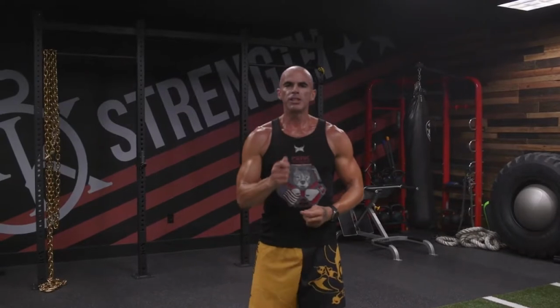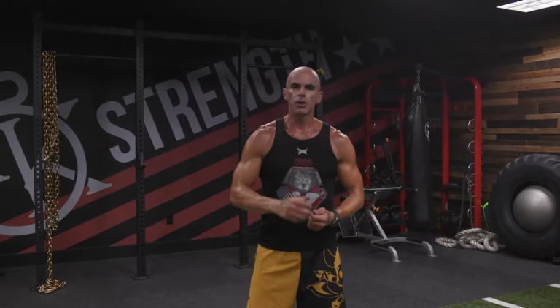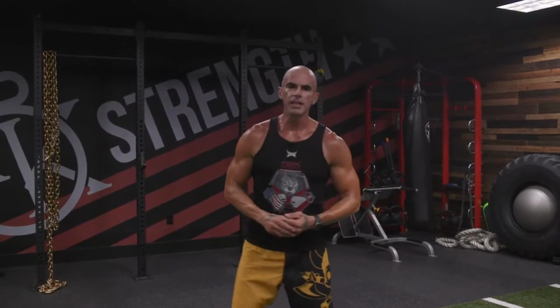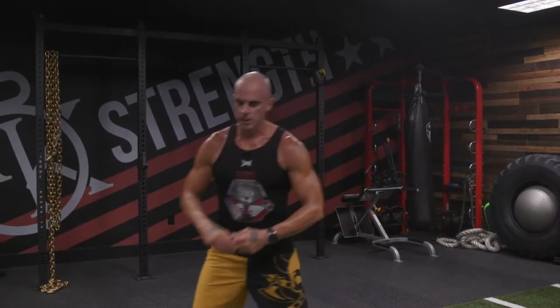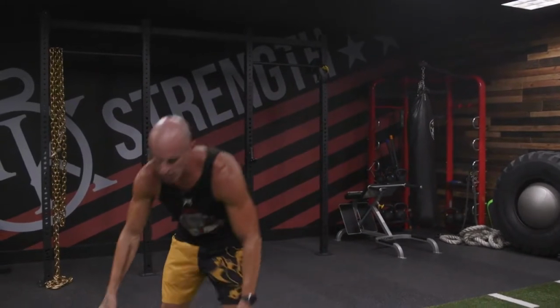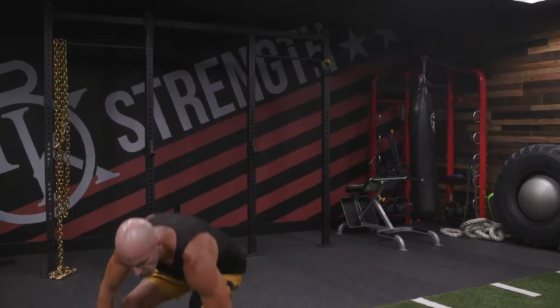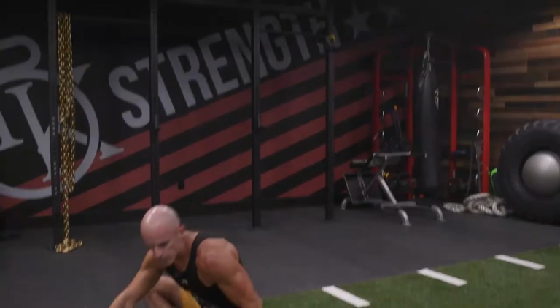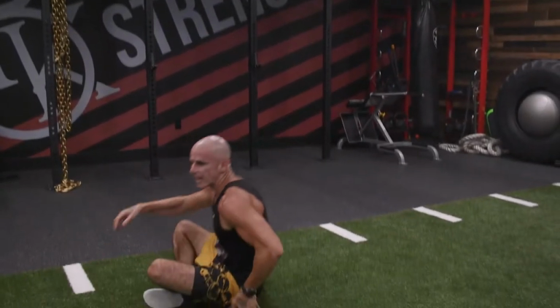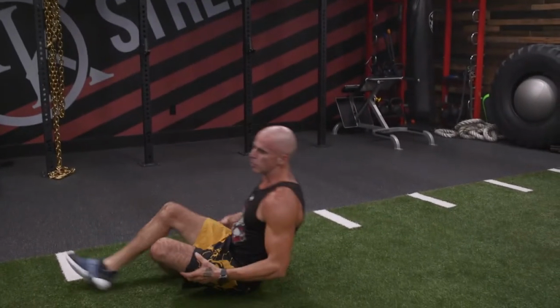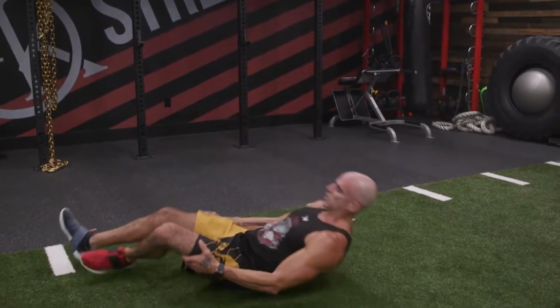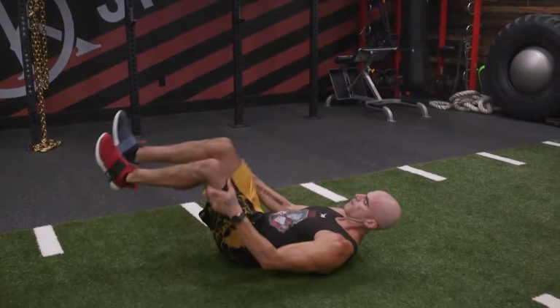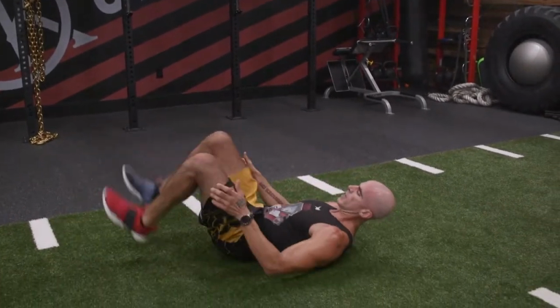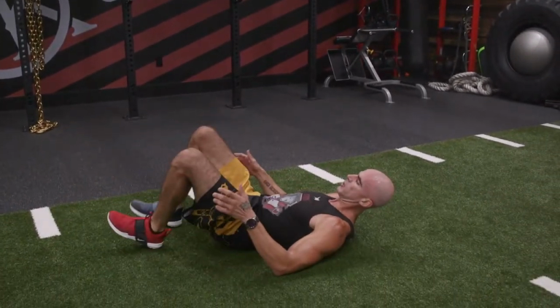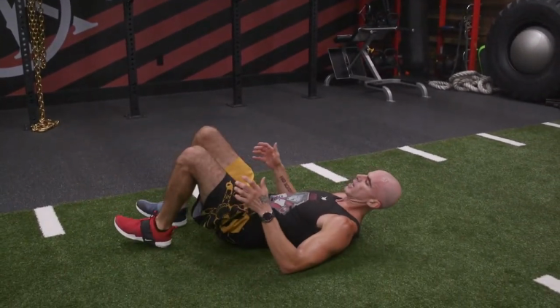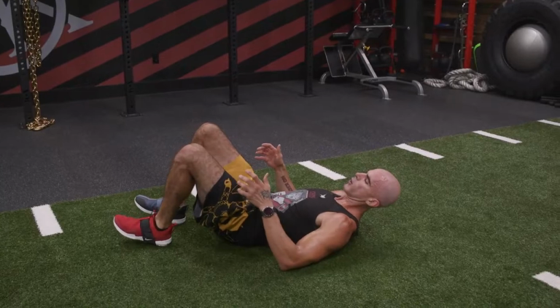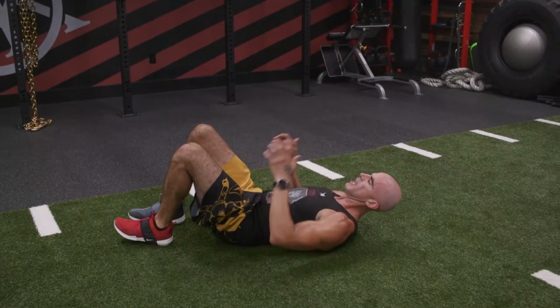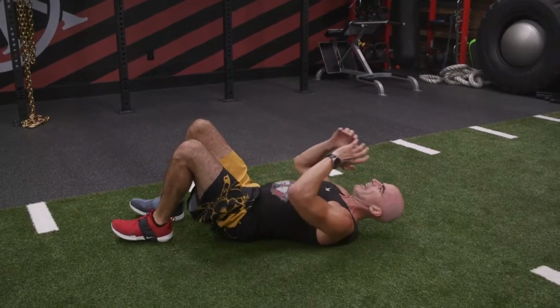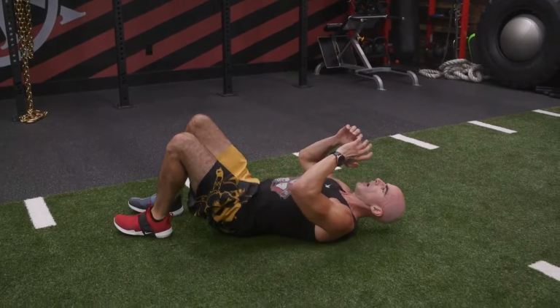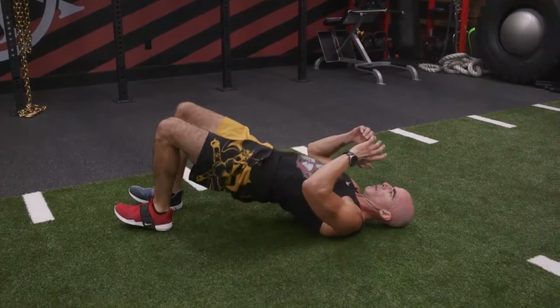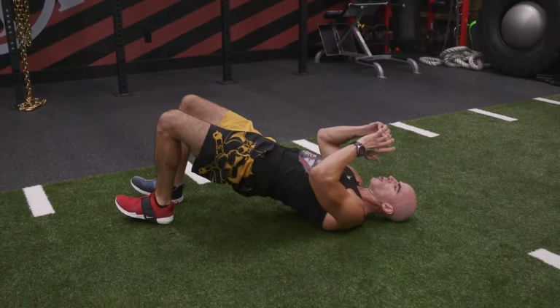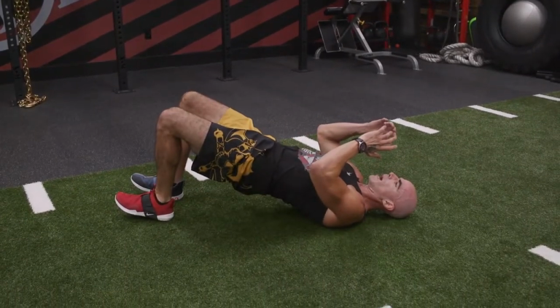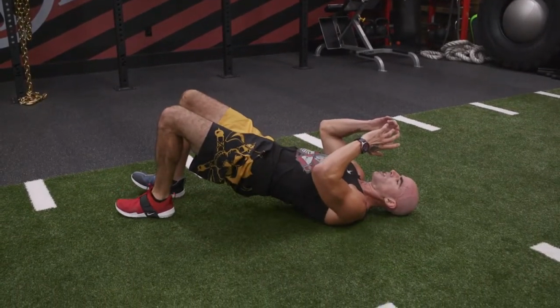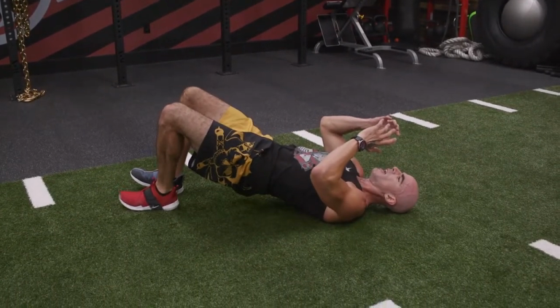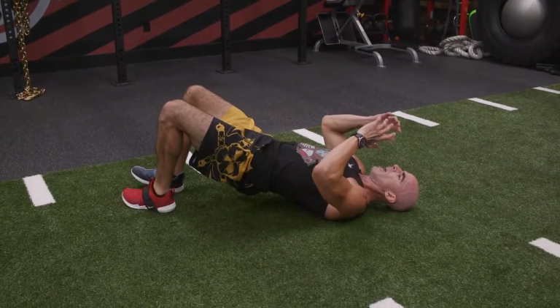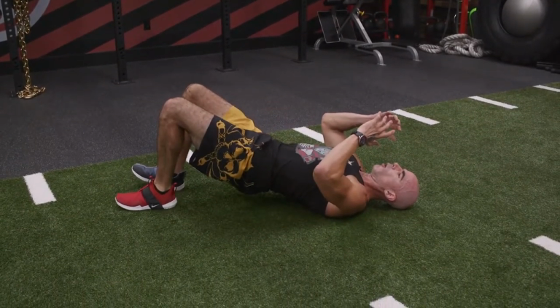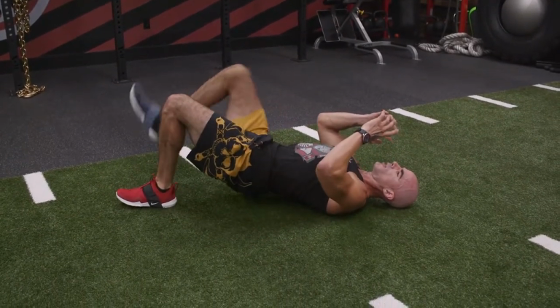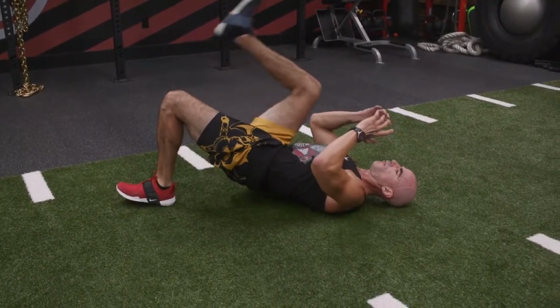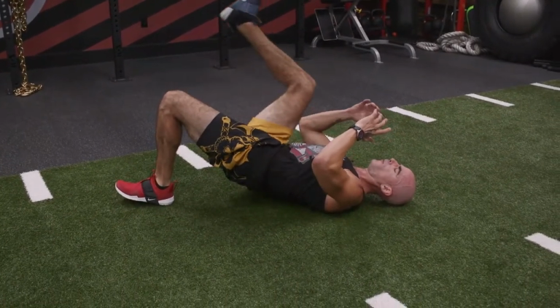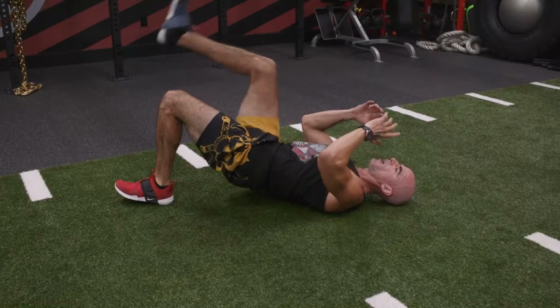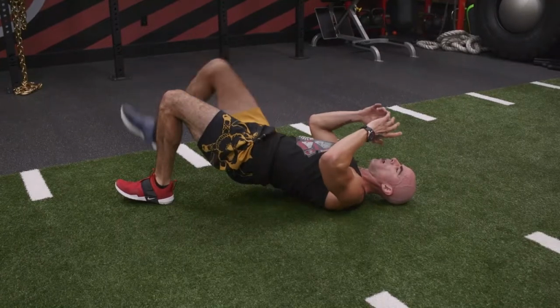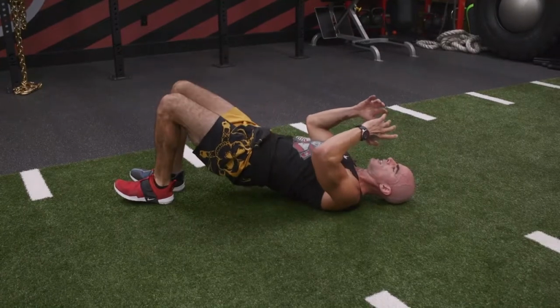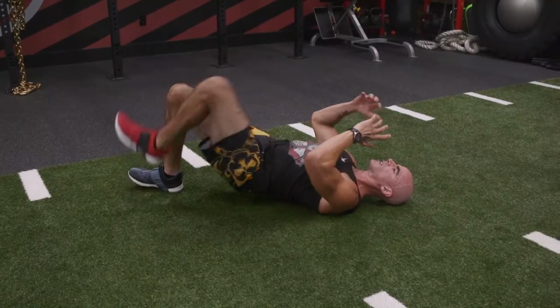Bridge alternating knee tucks. We're going to get down to our bridge position, heels on the floor, hips up. Now we're going to hold this top position and alternate our knee tucks.